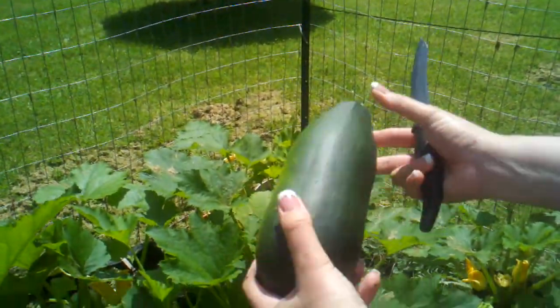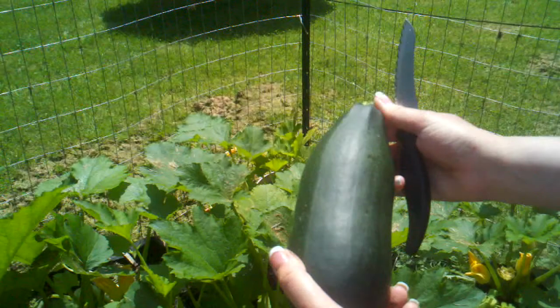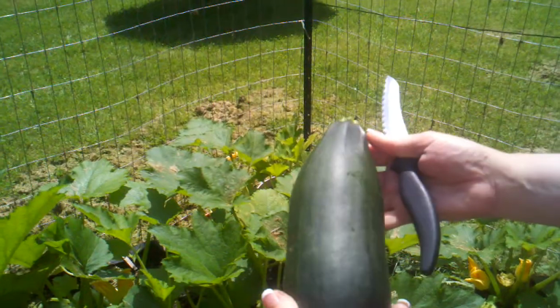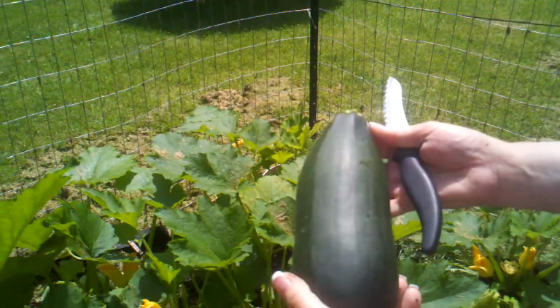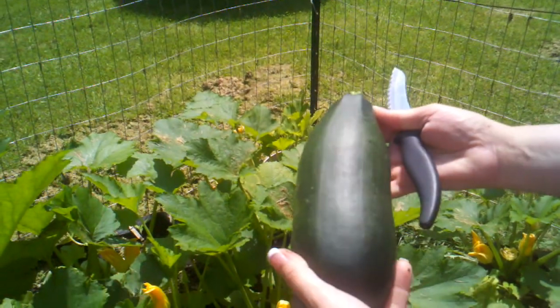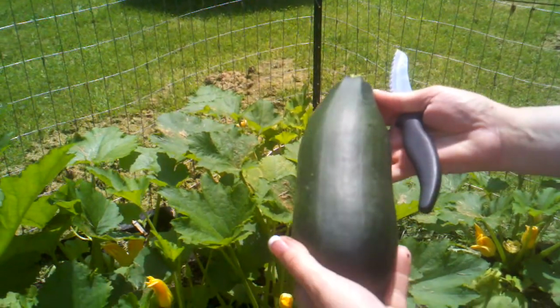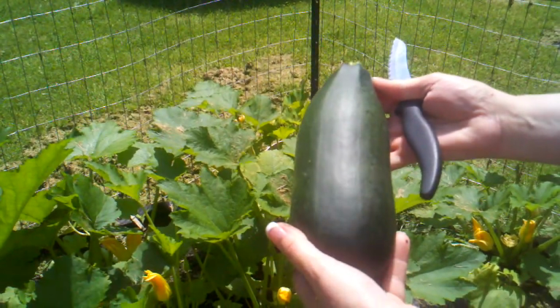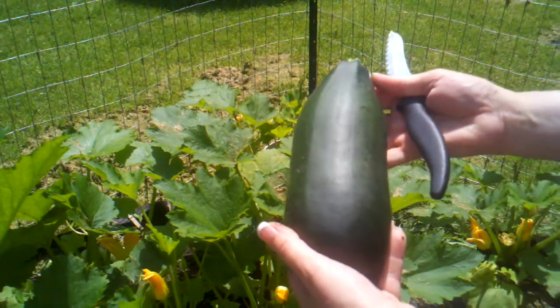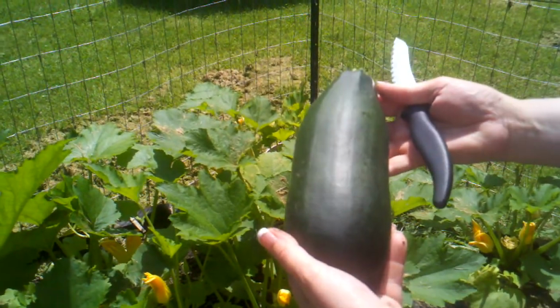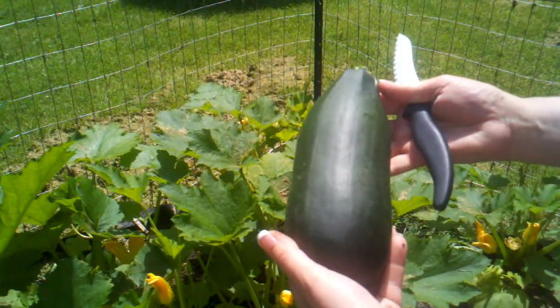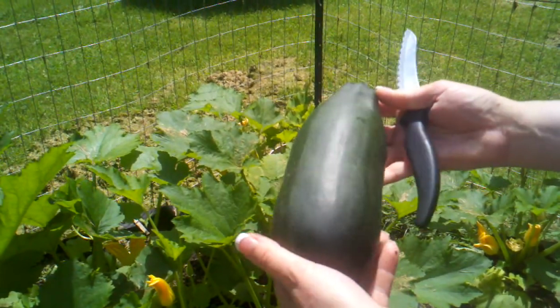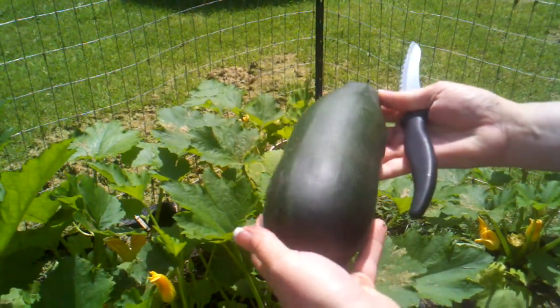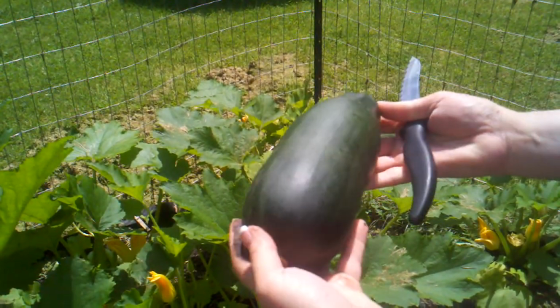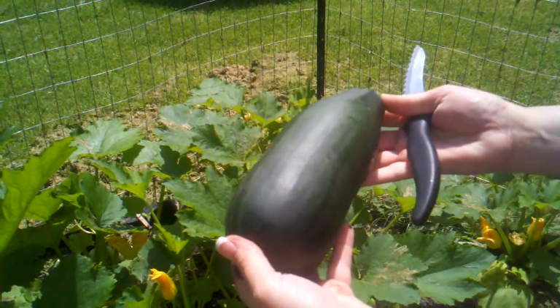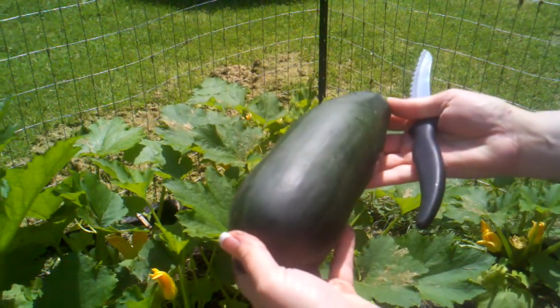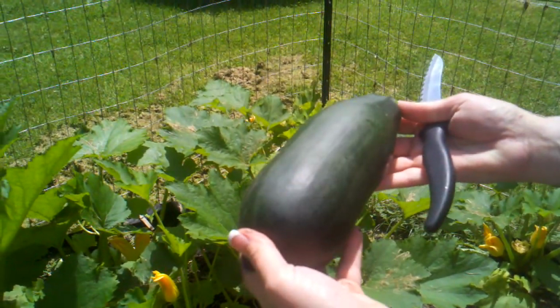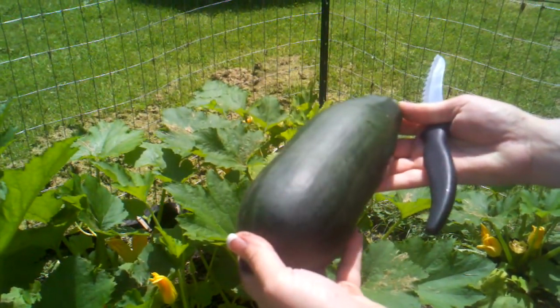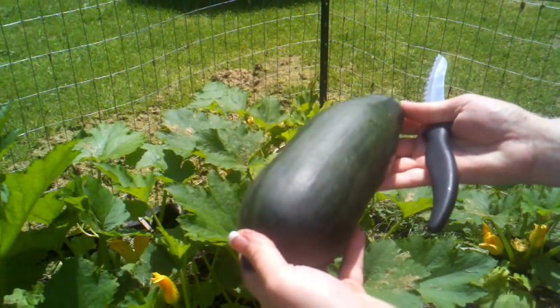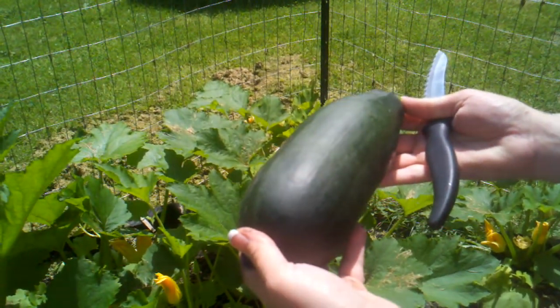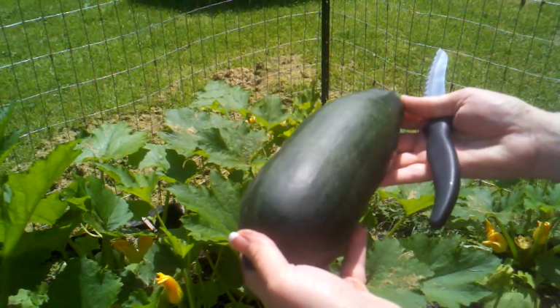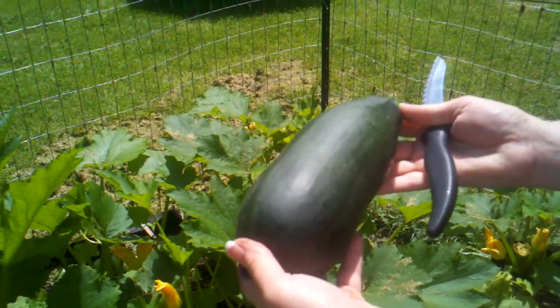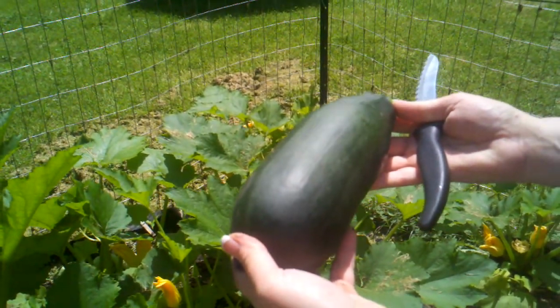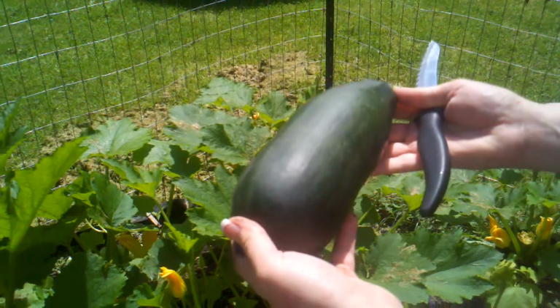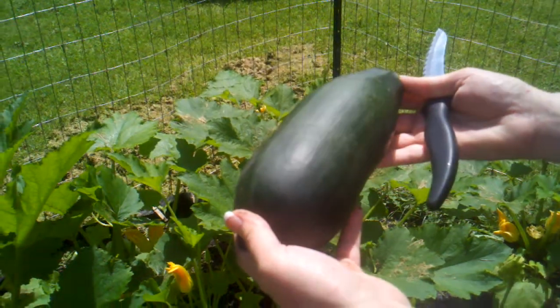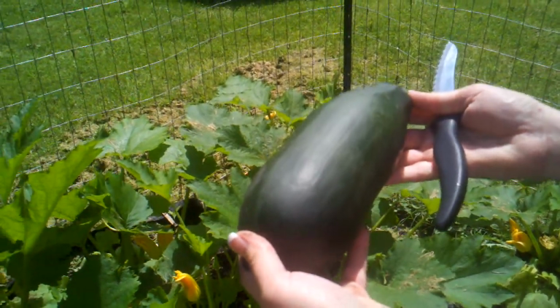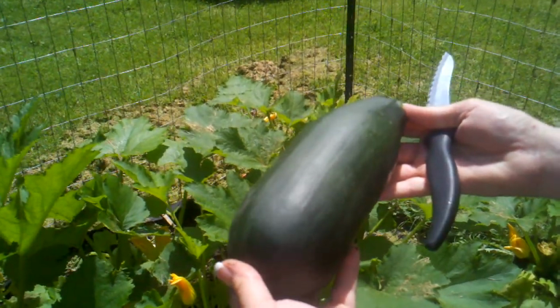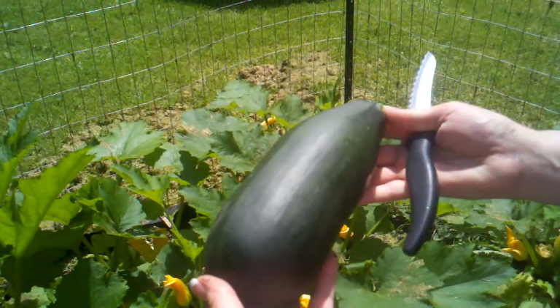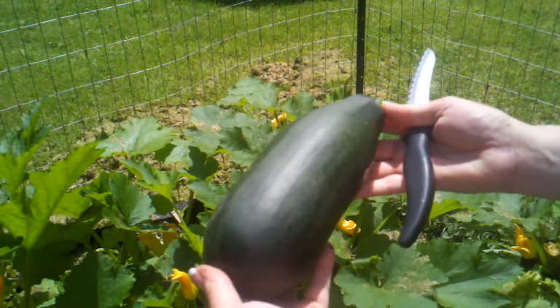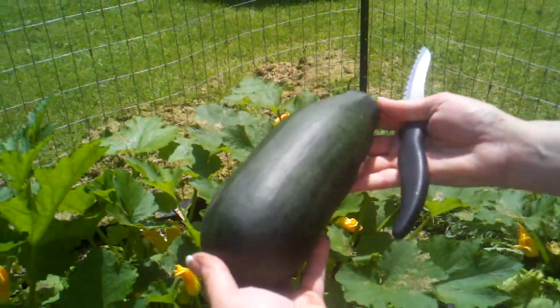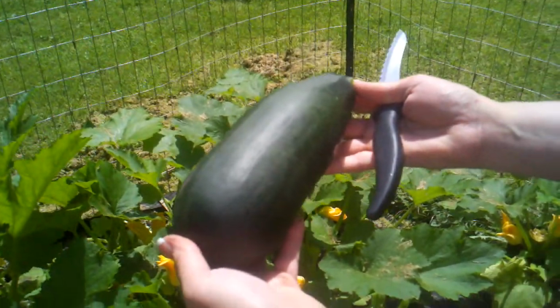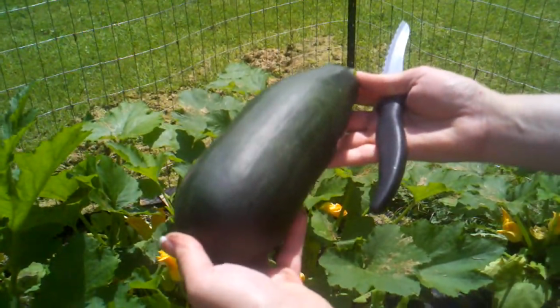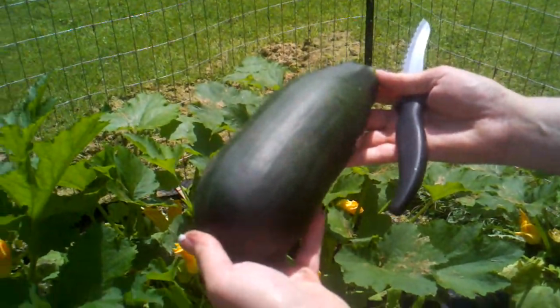We're gonna make a raw zucchini basil dish tonight with it. Anyway, just thought we'd share that with you.